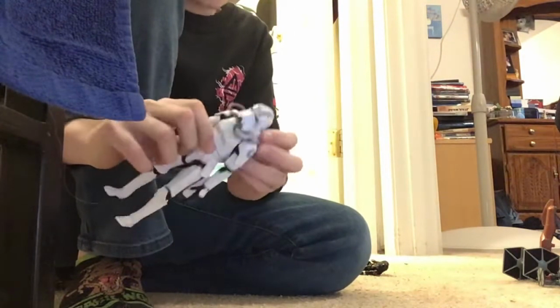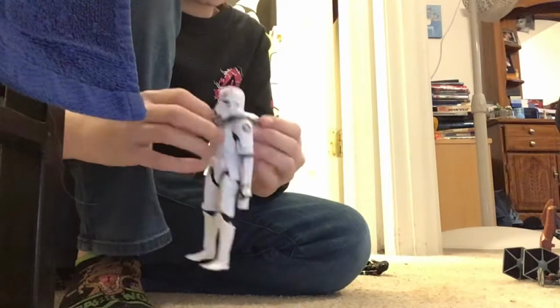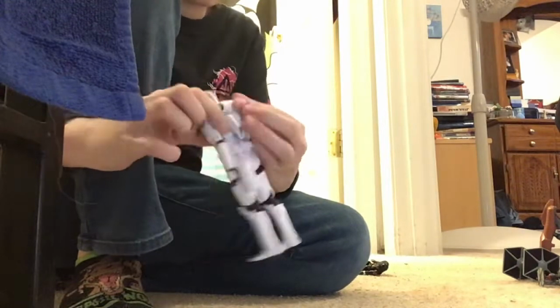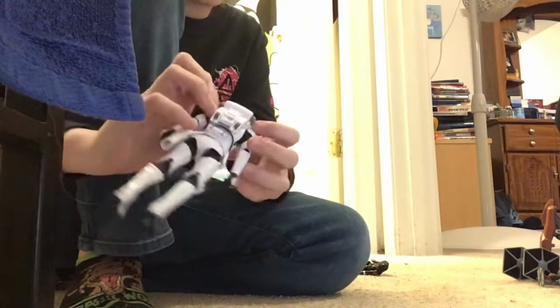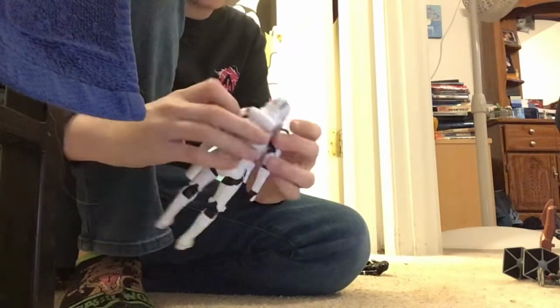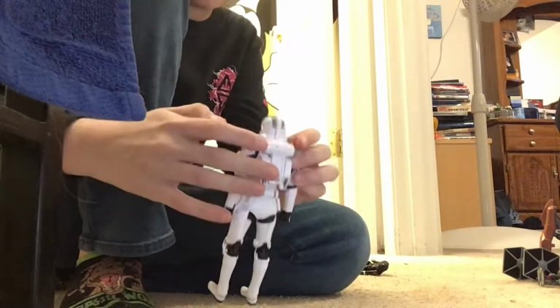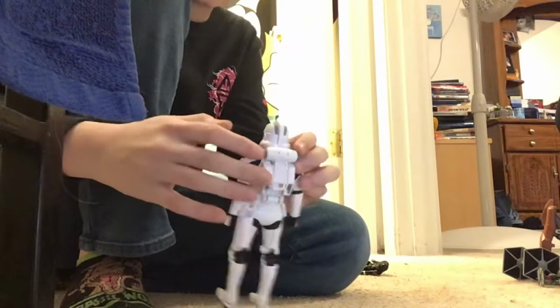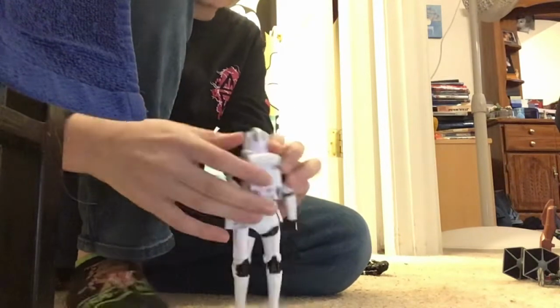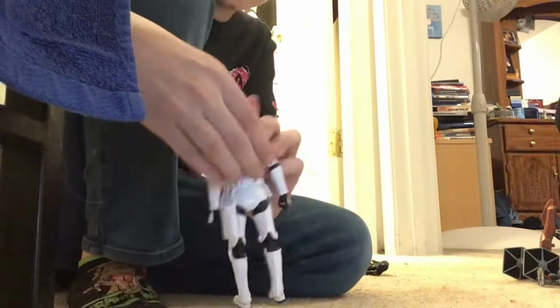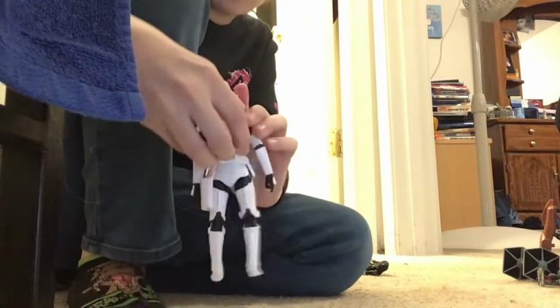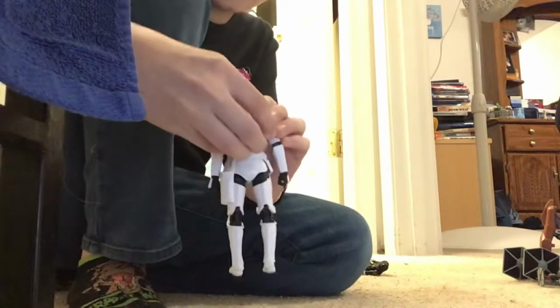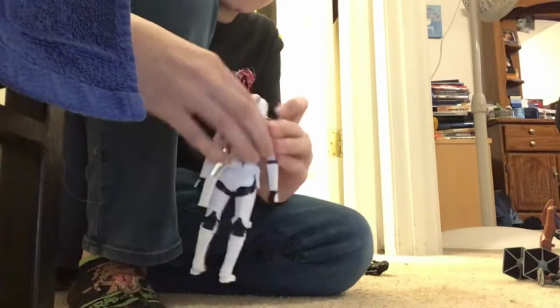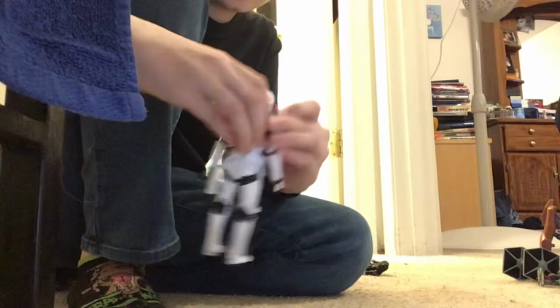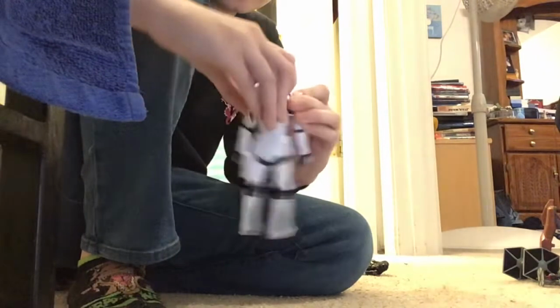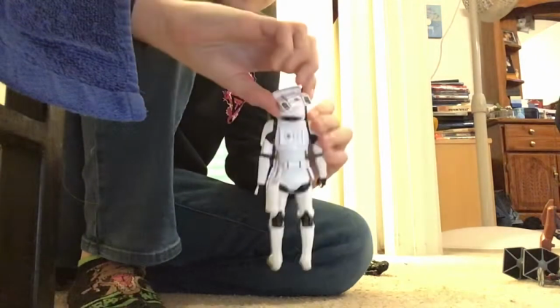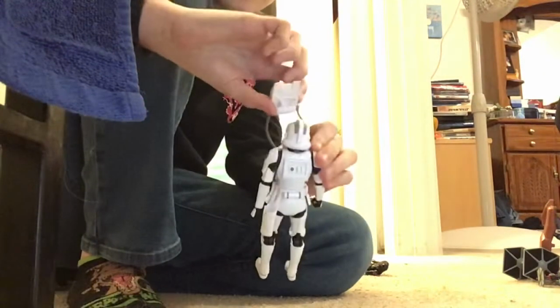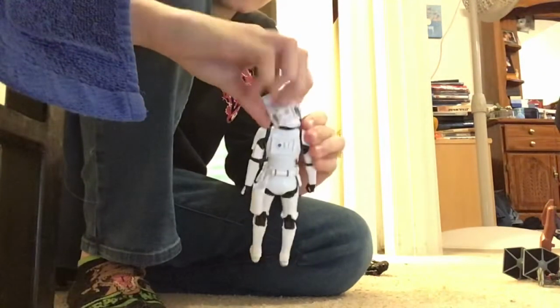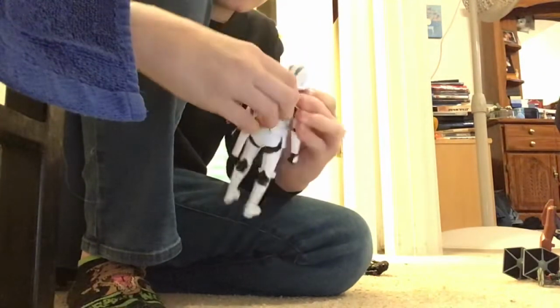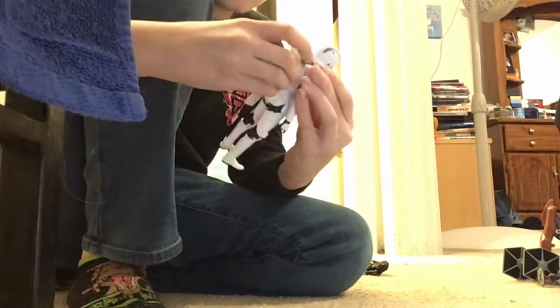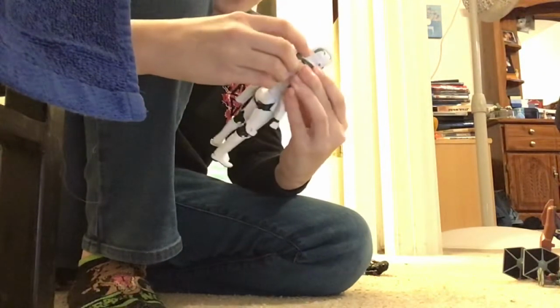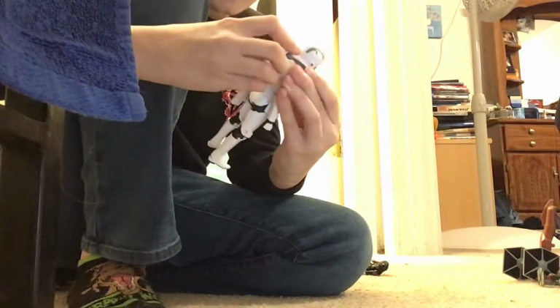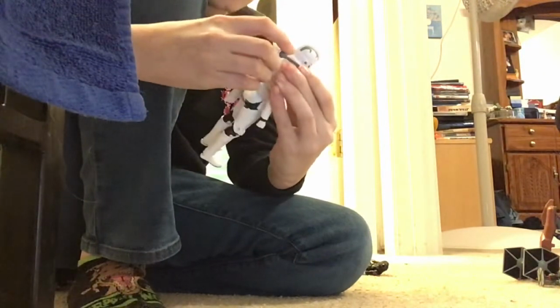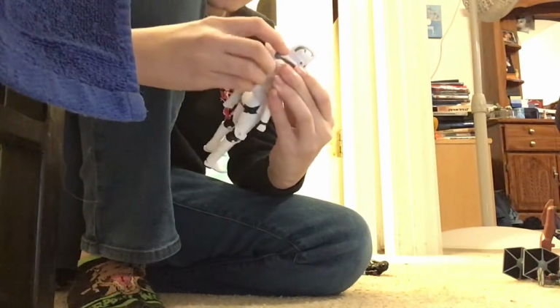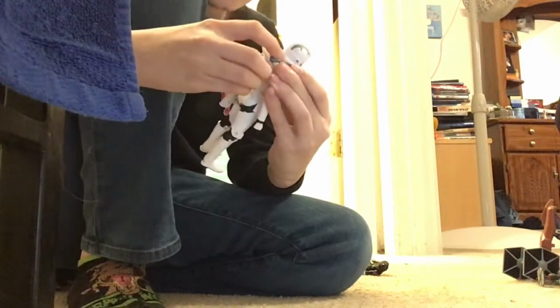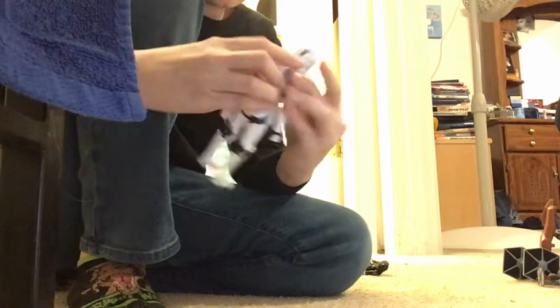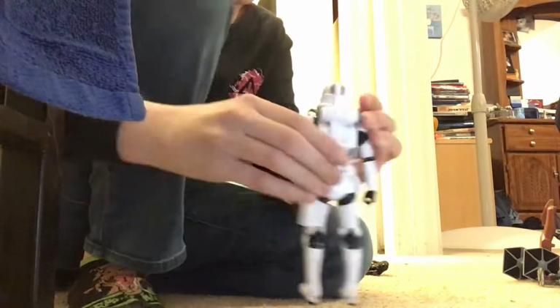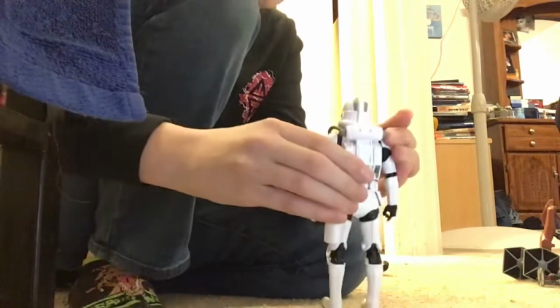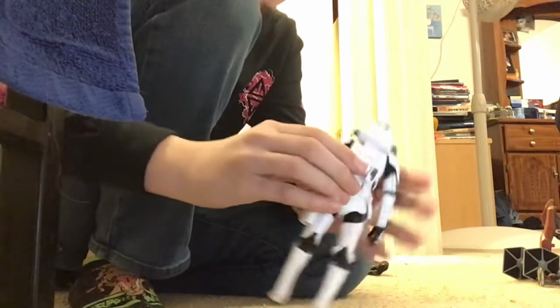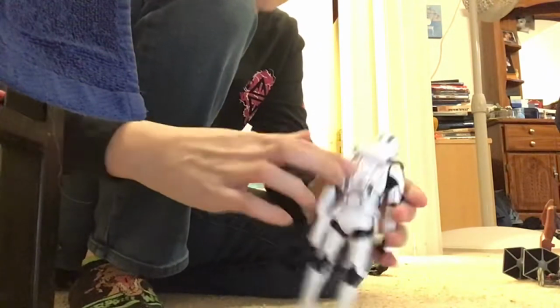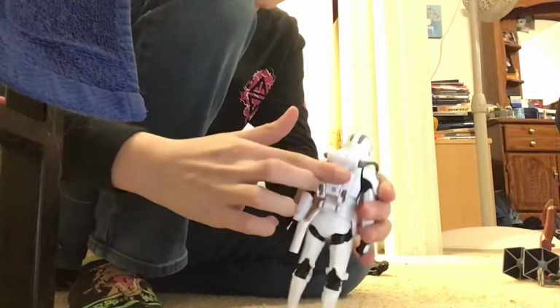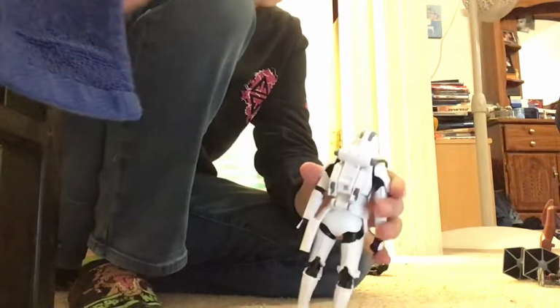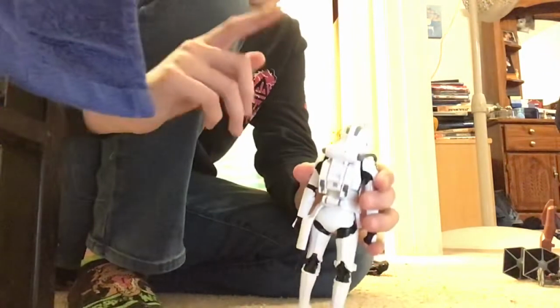First we have the jetpack here. It does come off. Overall, we'll give the backpack thing a hundred.